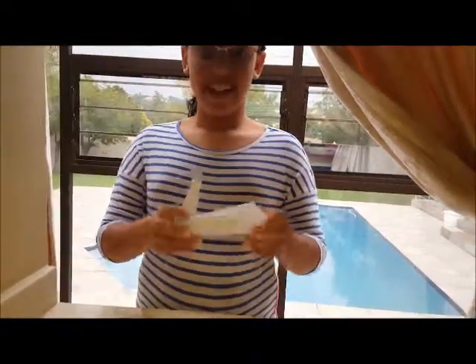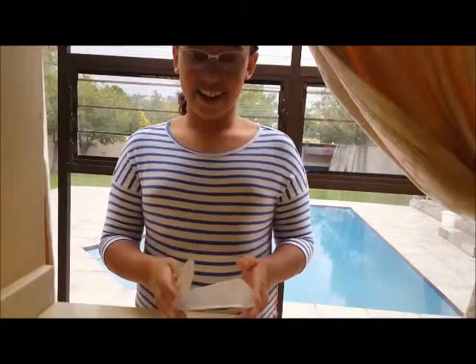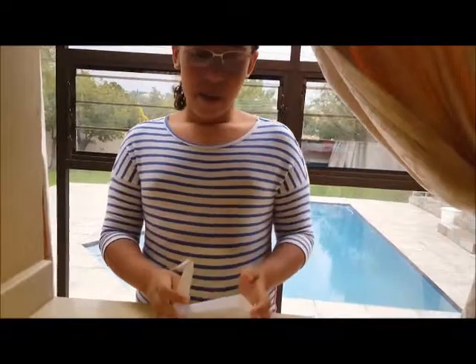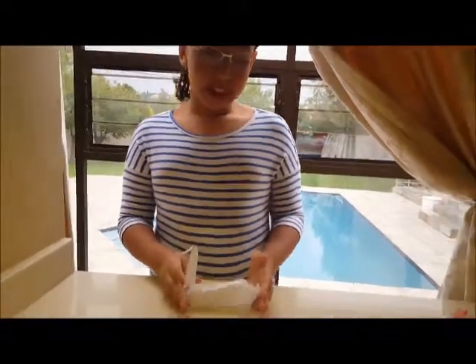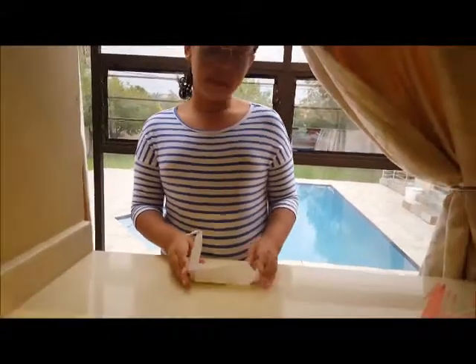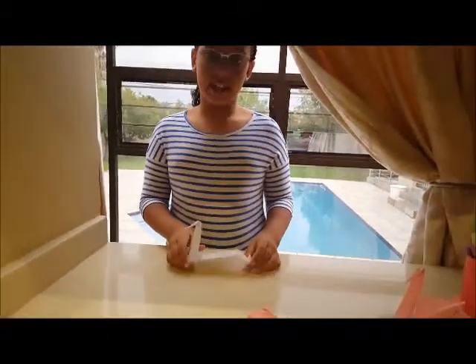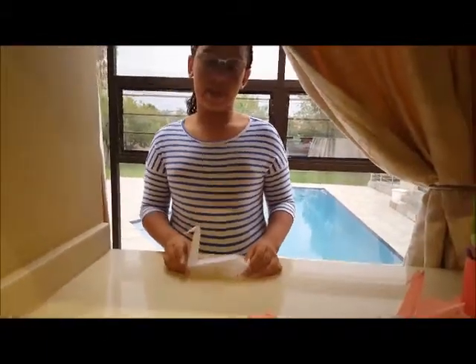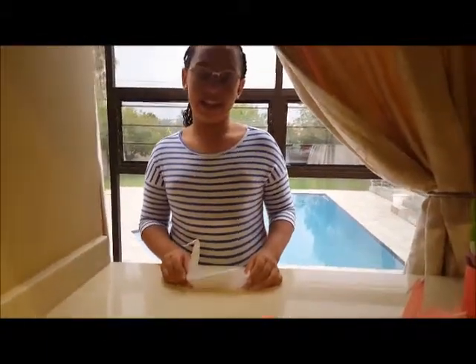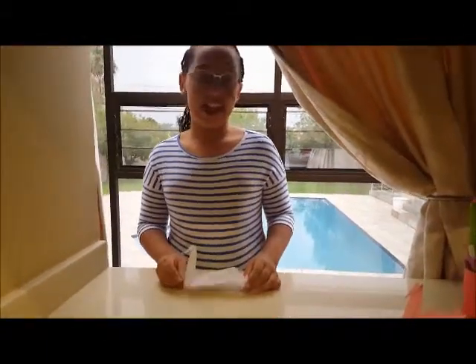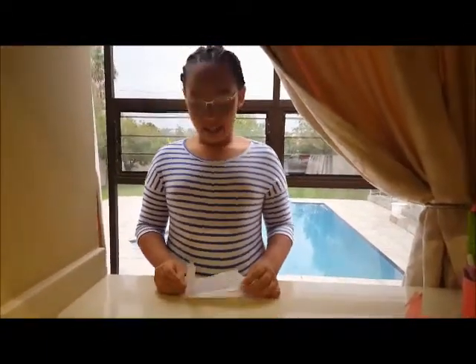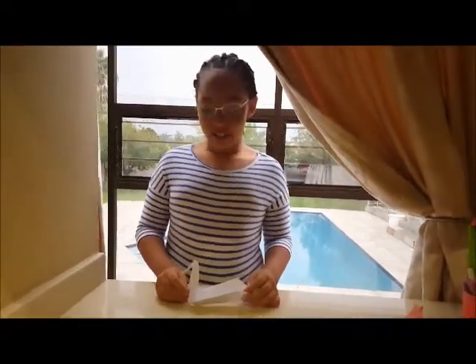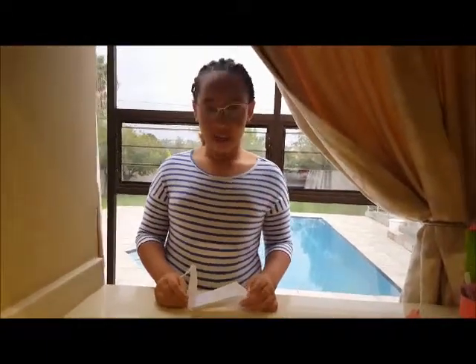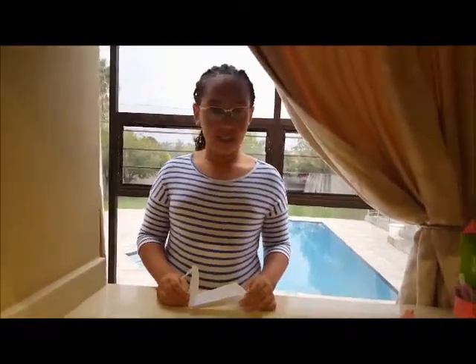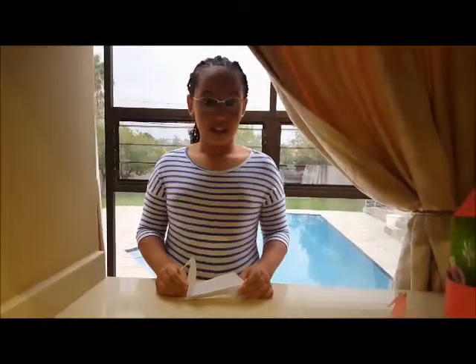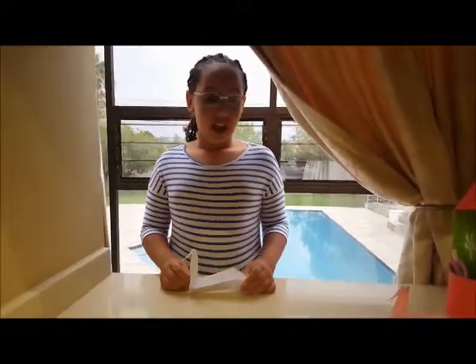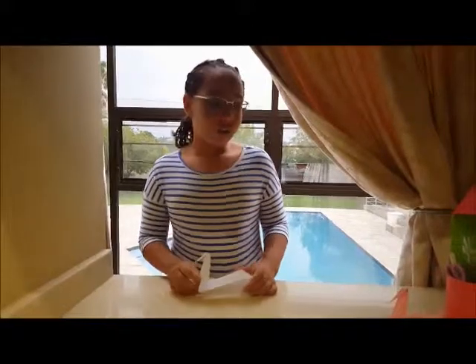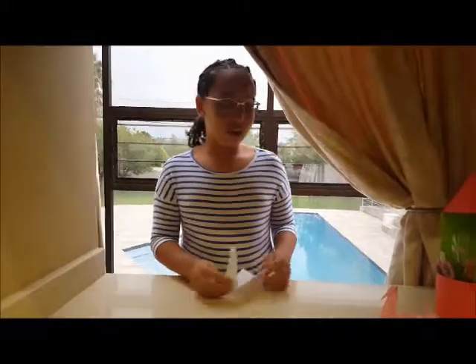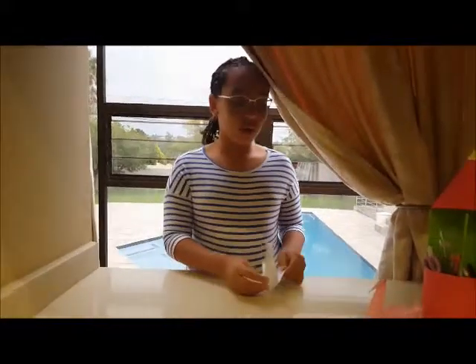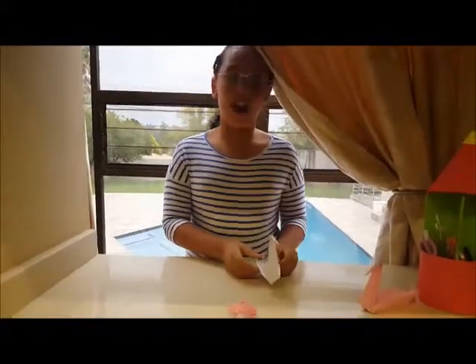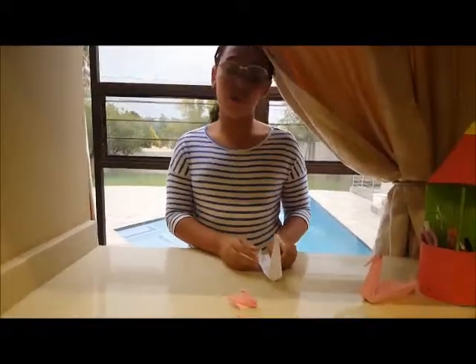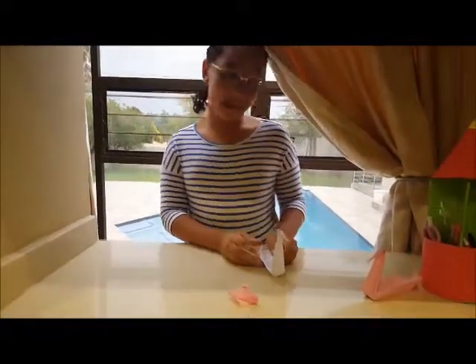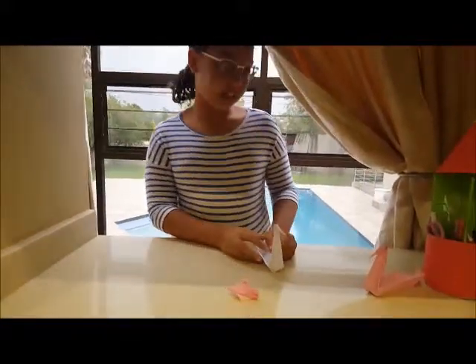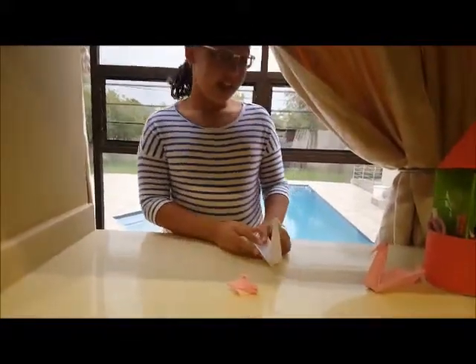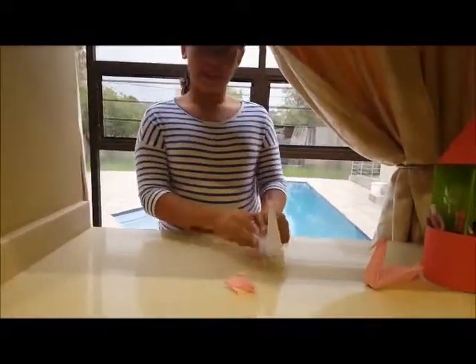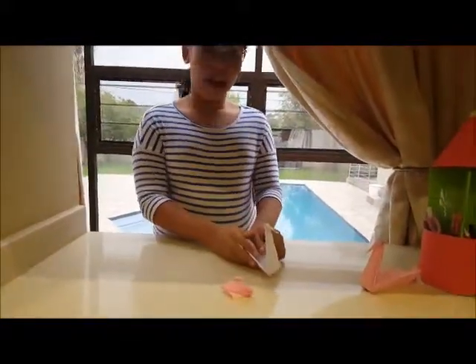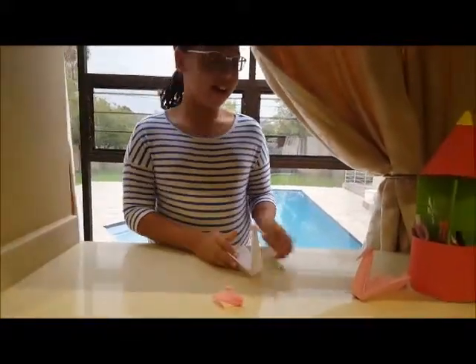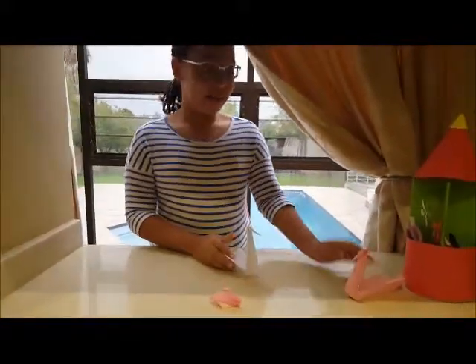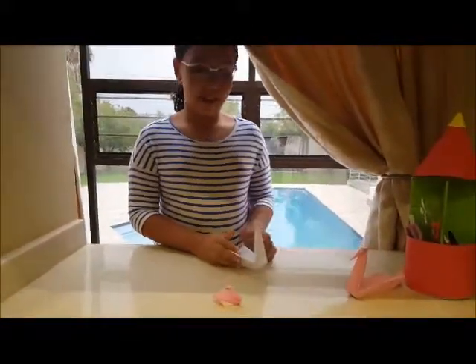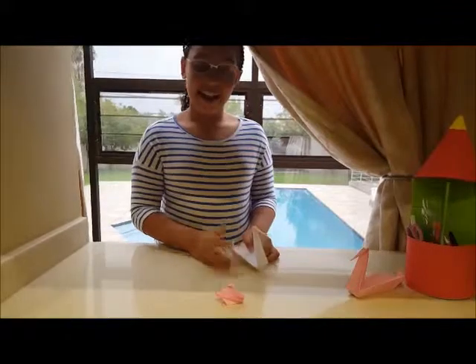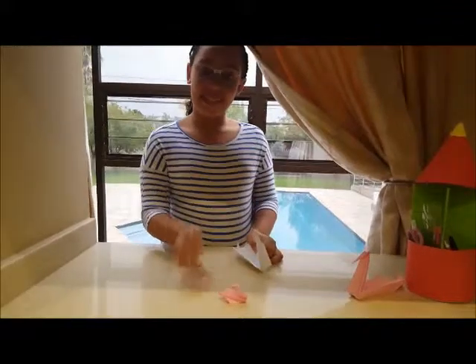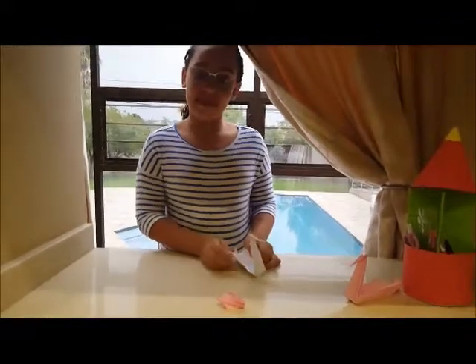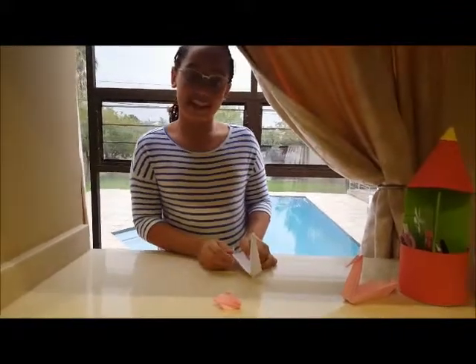Here we are done making our pelican. Isn't it just amazing? You can also make a whole family of them — like the father, the mother, and the baby pelican.